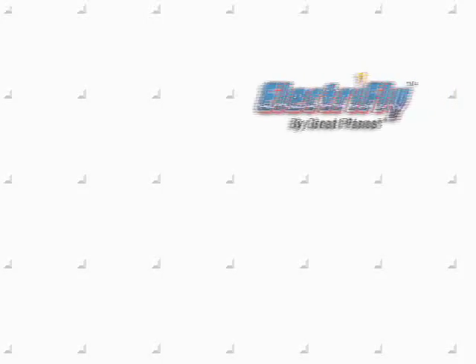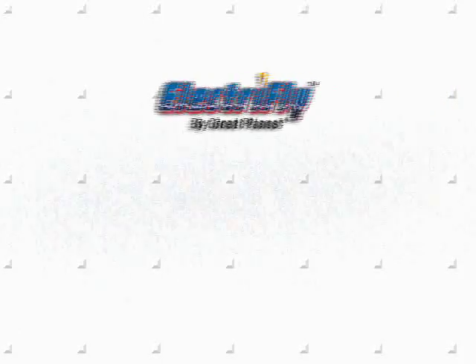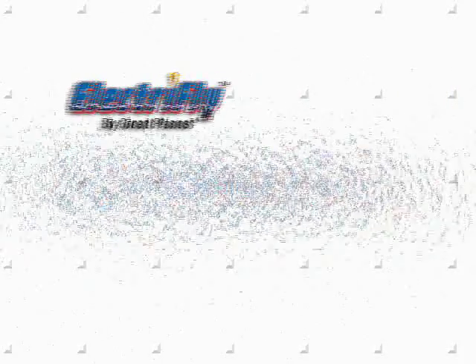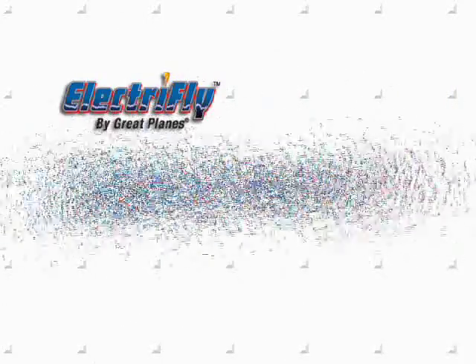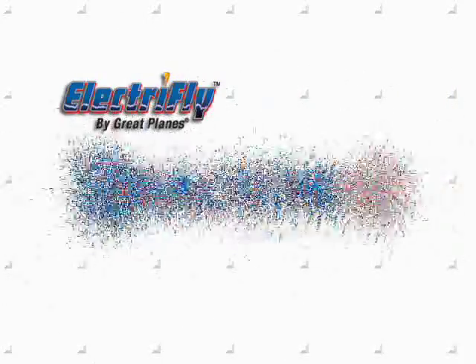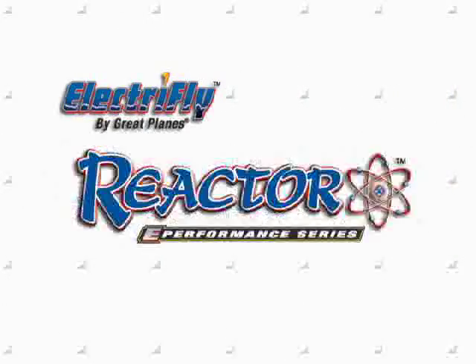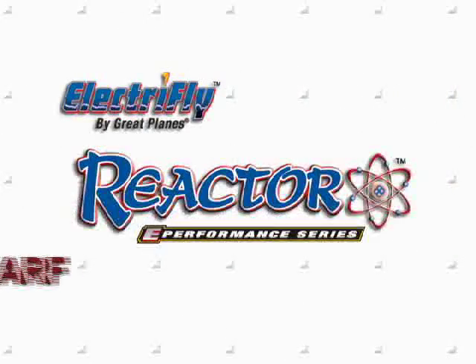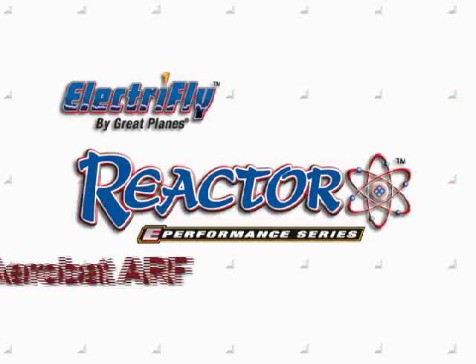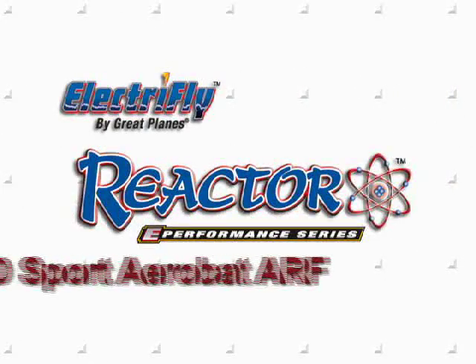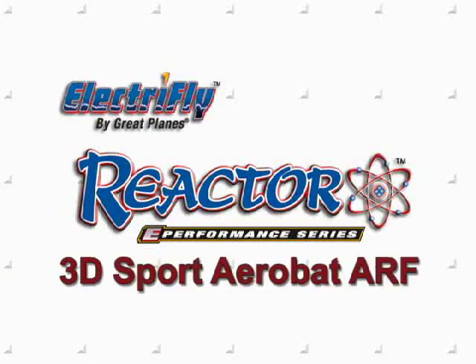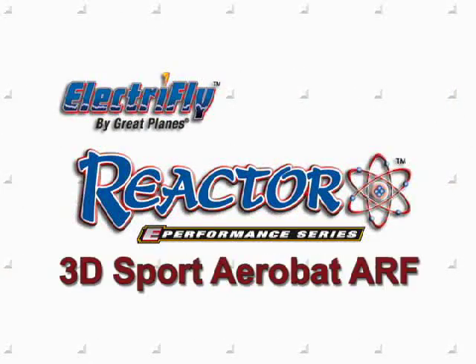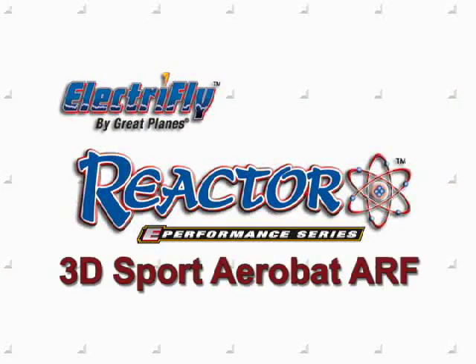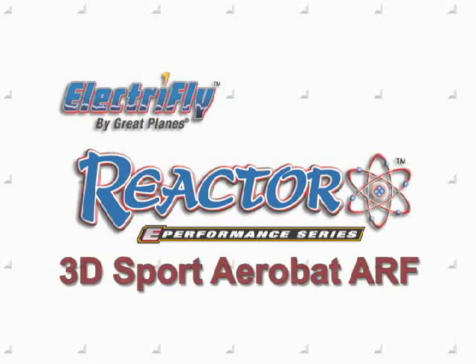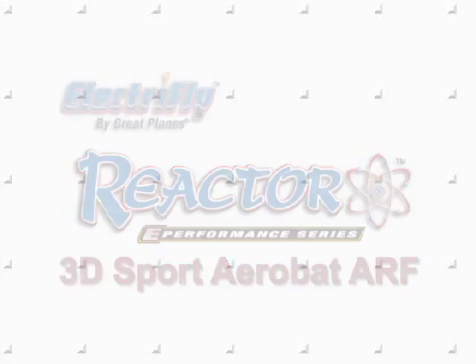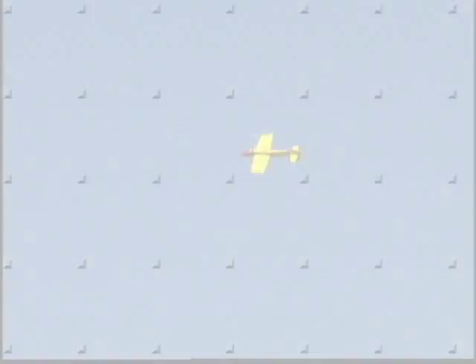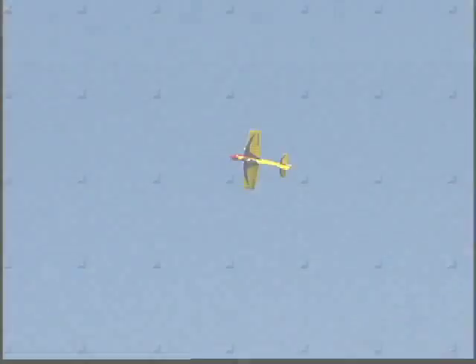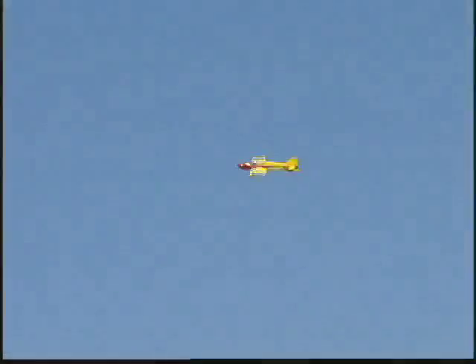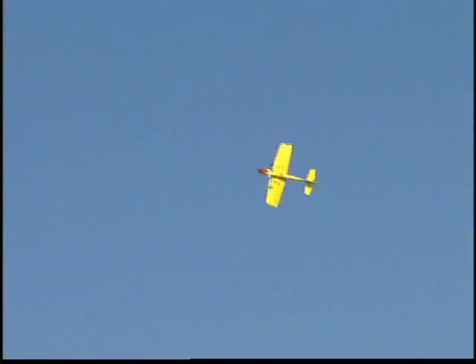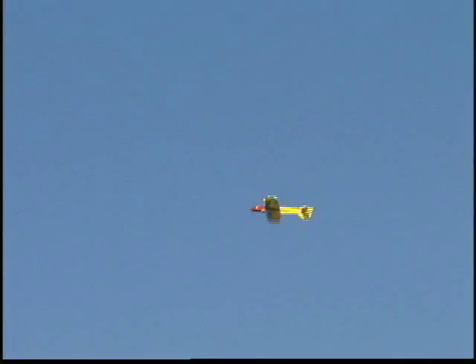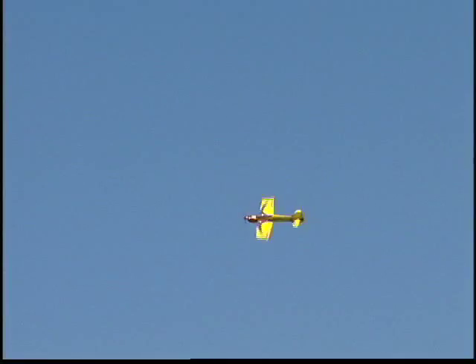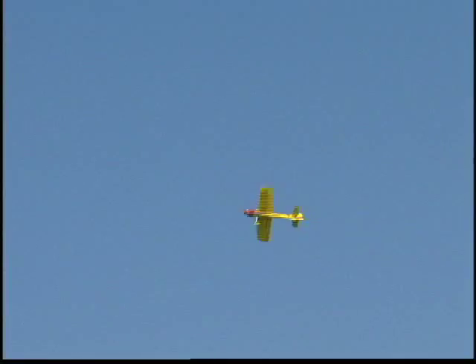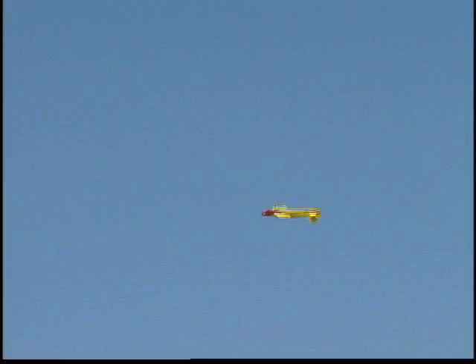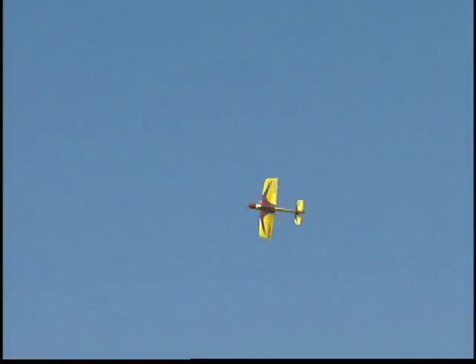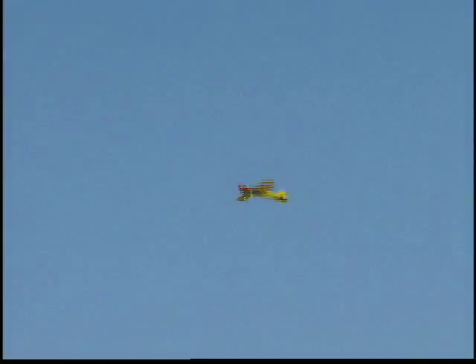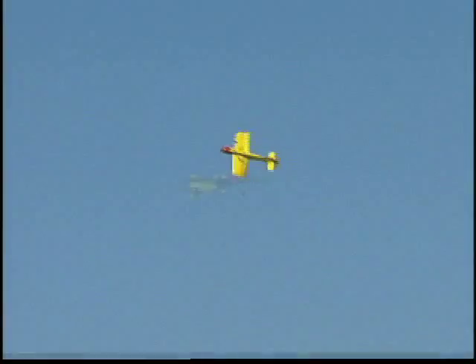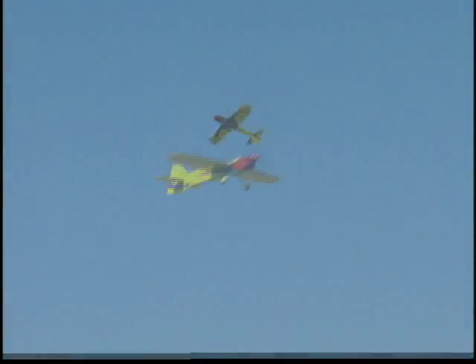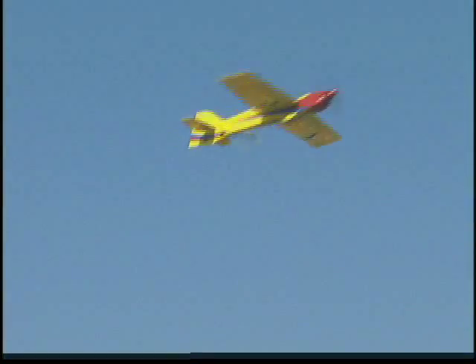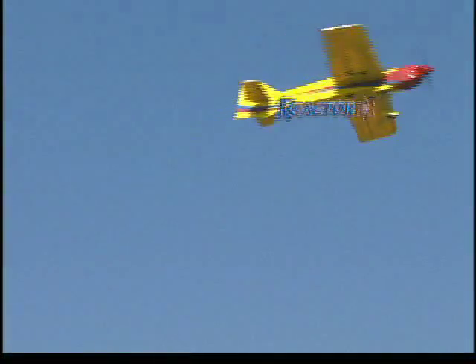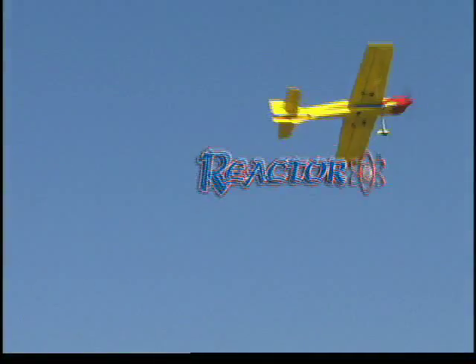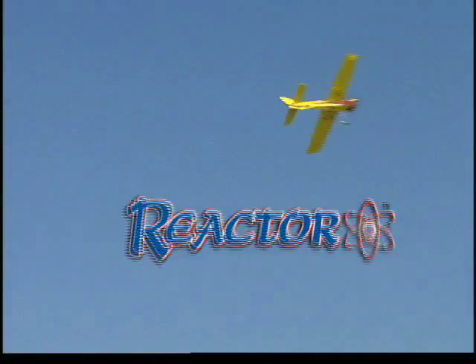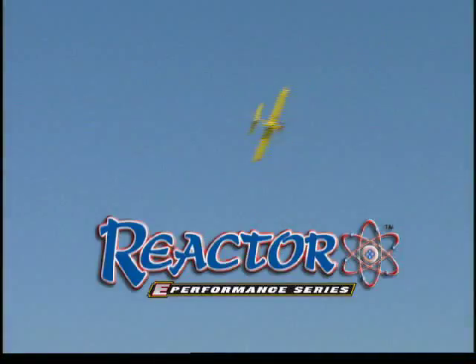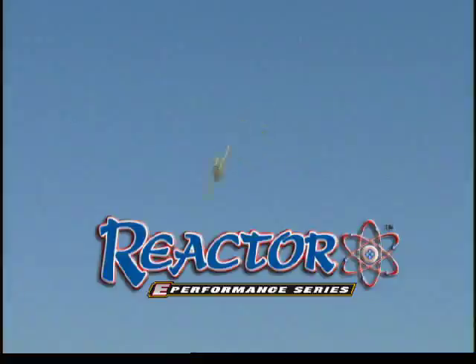Look past all those other small flimsy park flyers and you'll find a 3D Aerobat with all the right stuff. The Reactor 3D ARF.